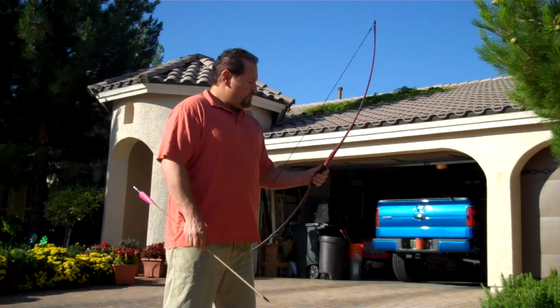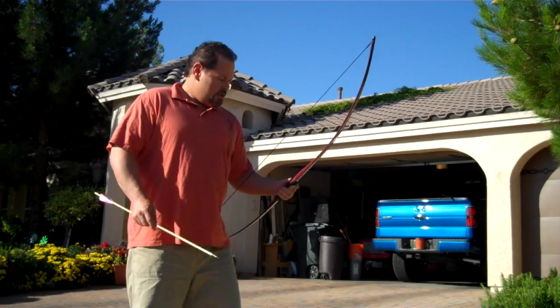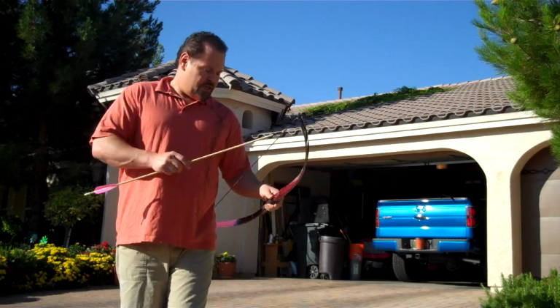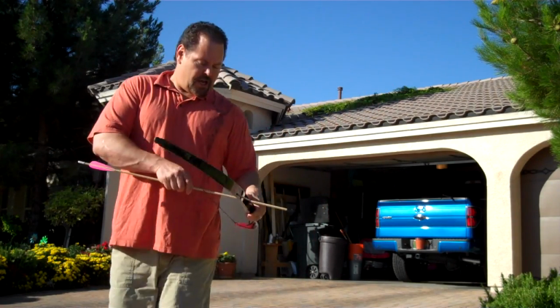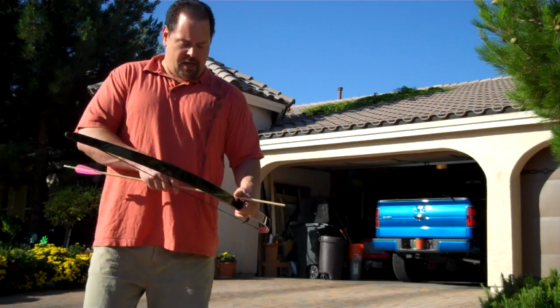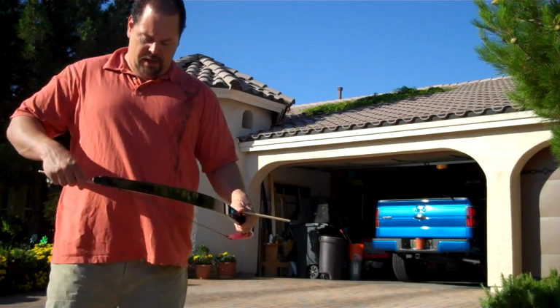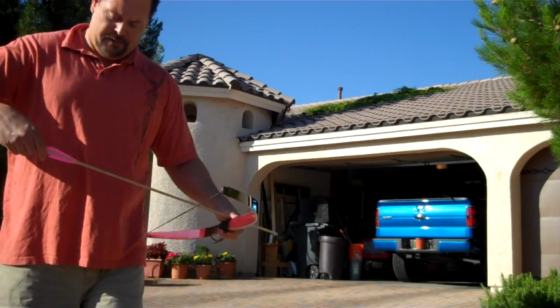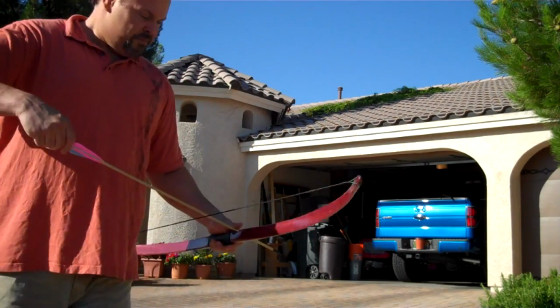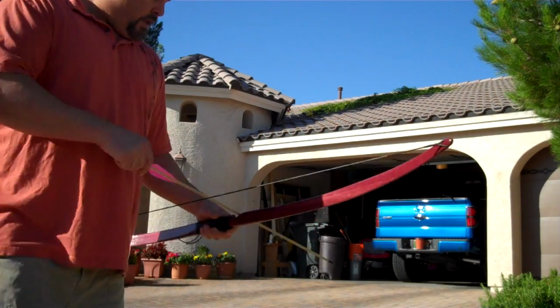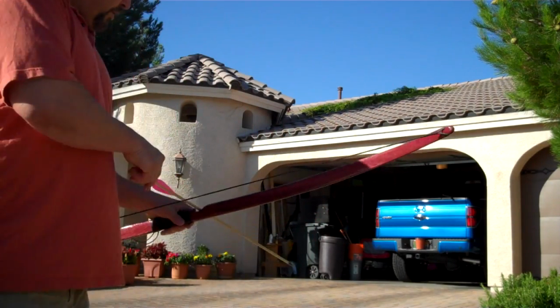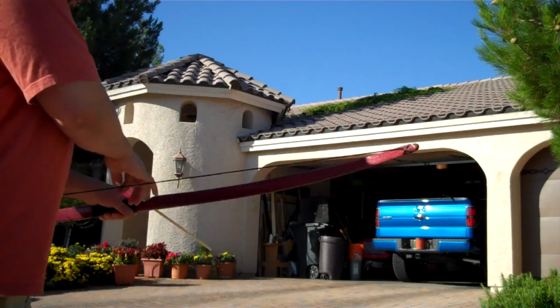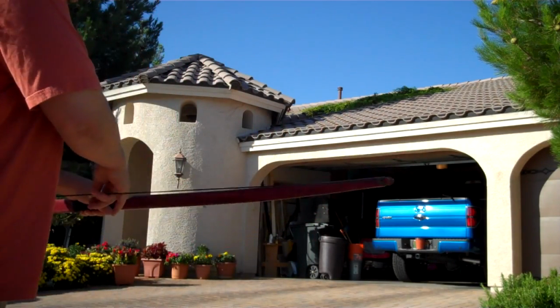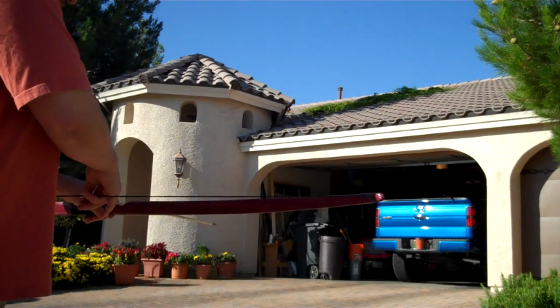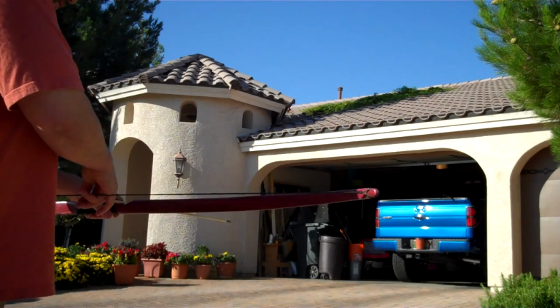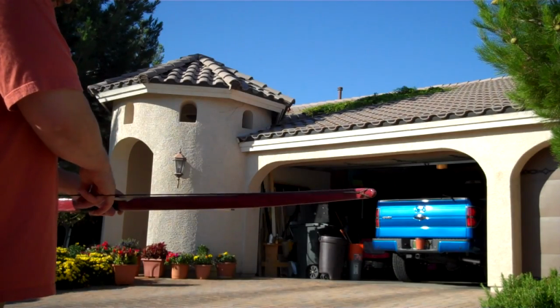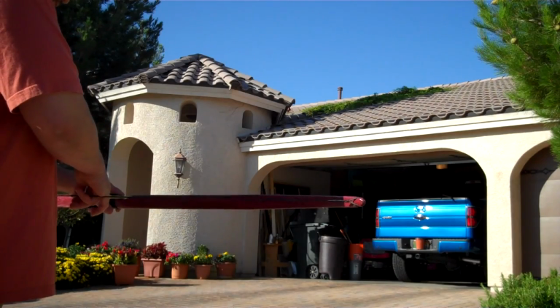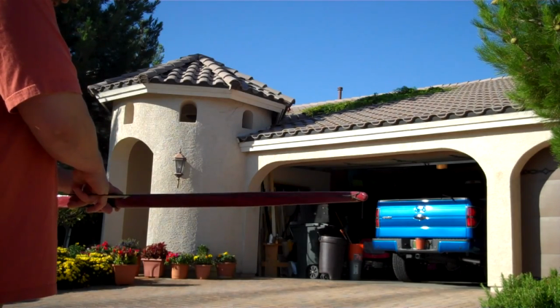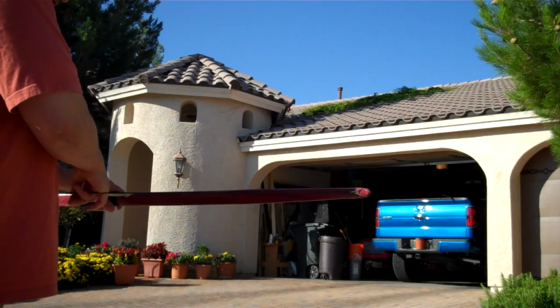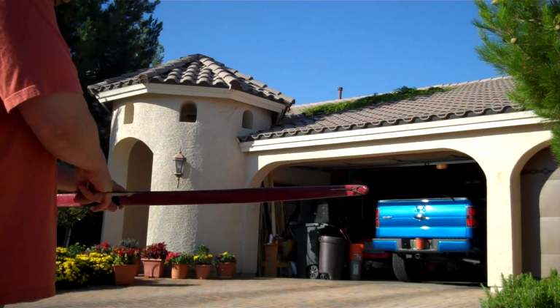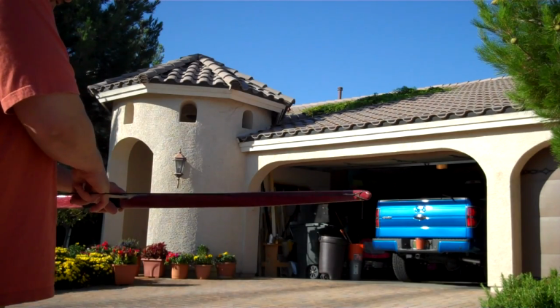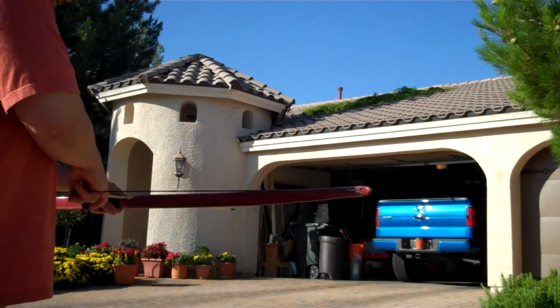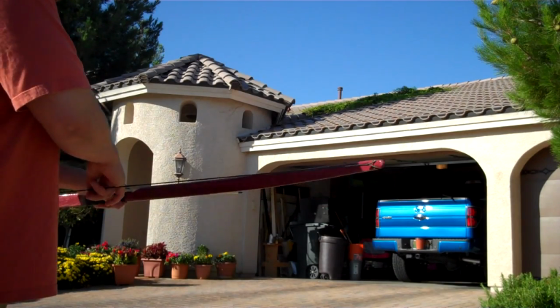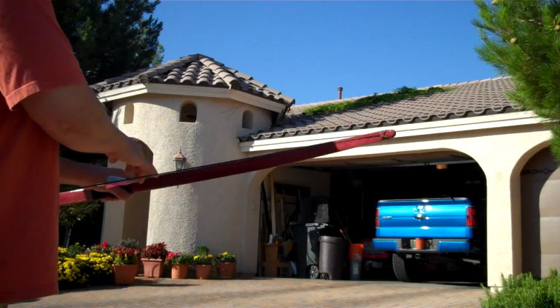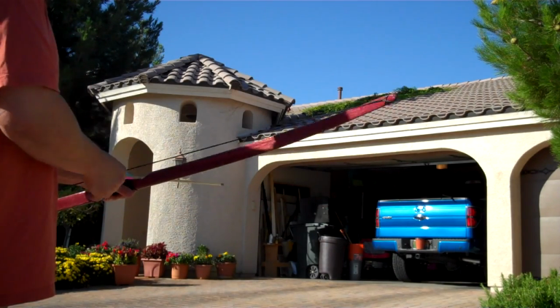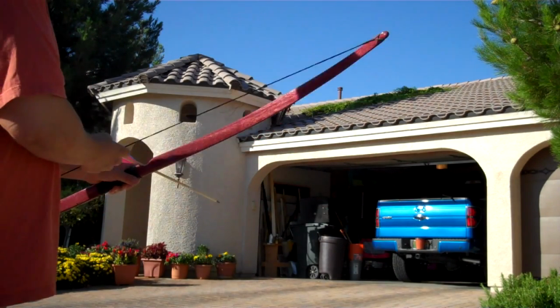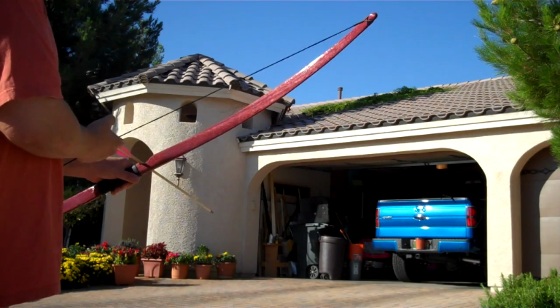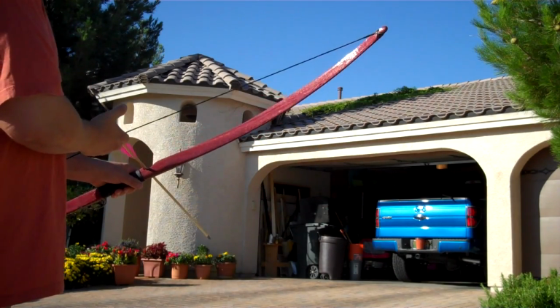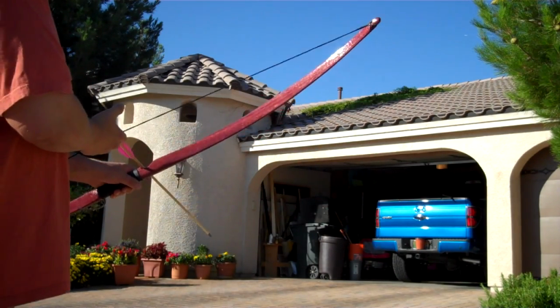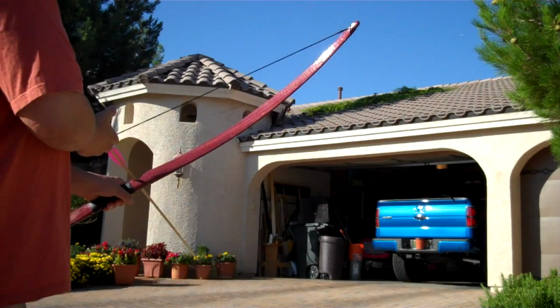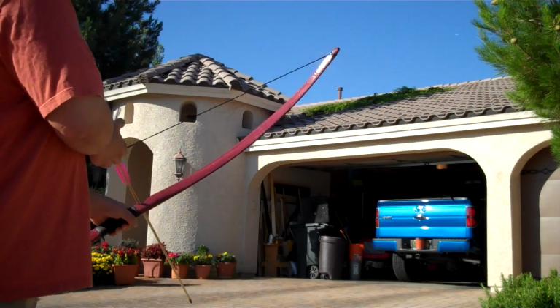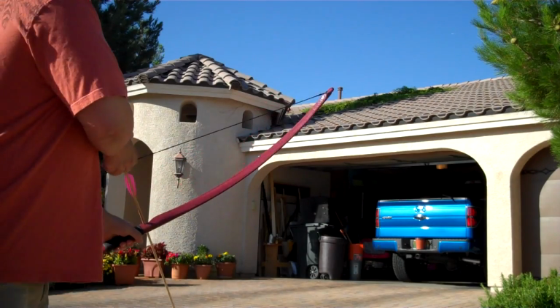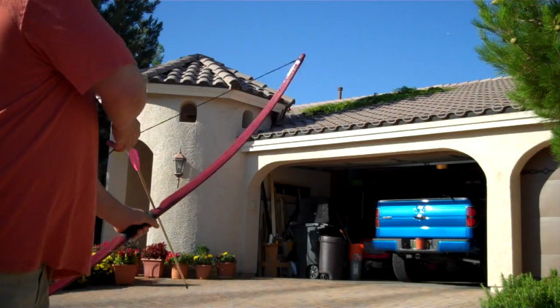Anyway, let's take a shot. Make sure this bow is going out to the person who ordered it, so let's make sure that it's shooting the way it should be.